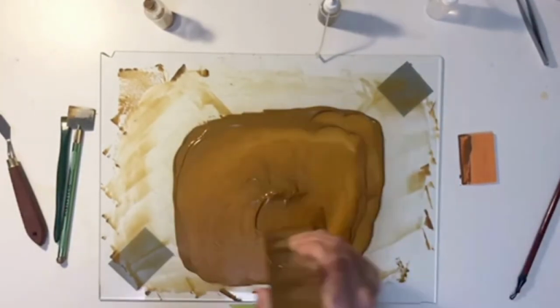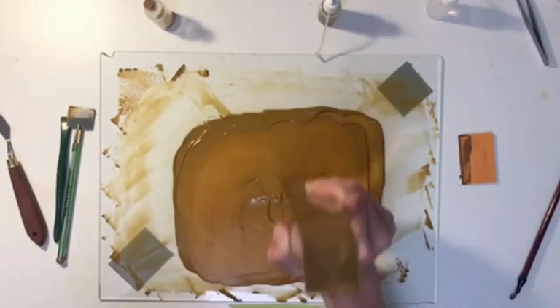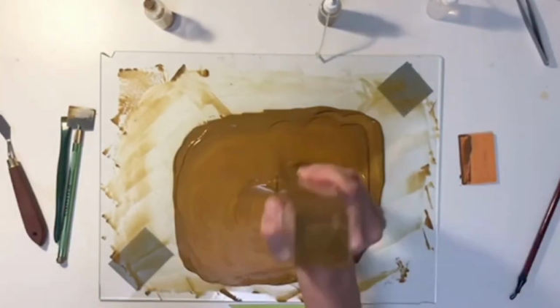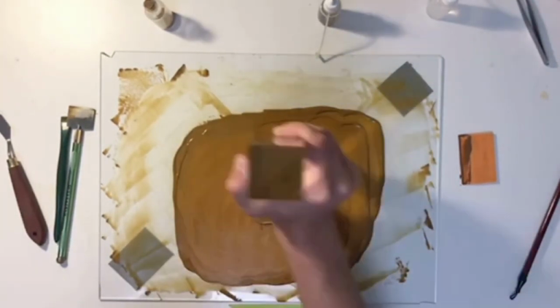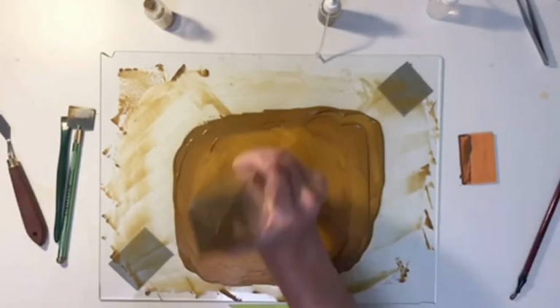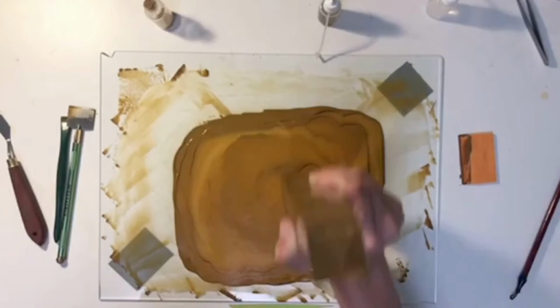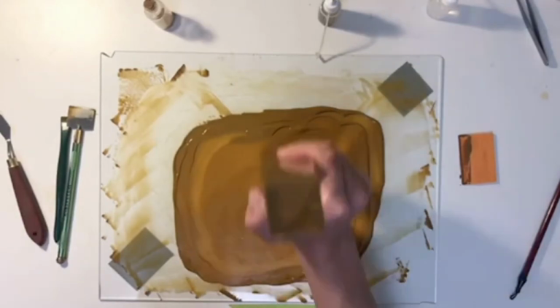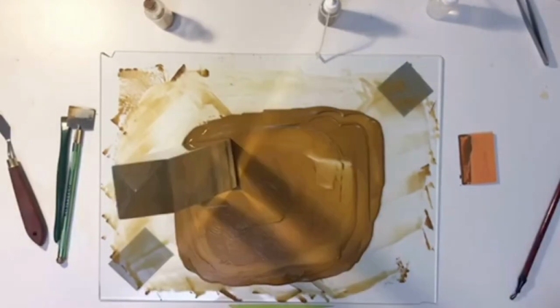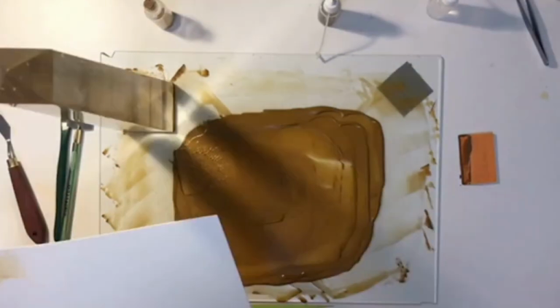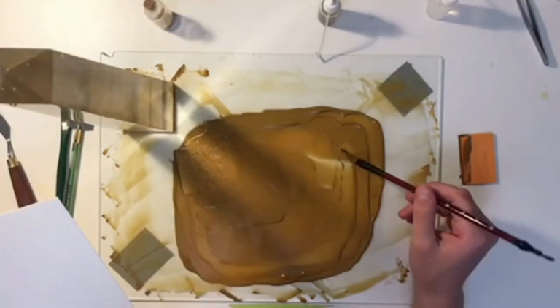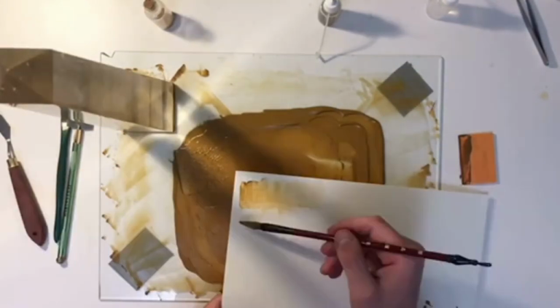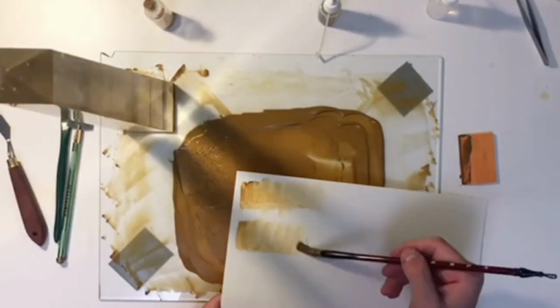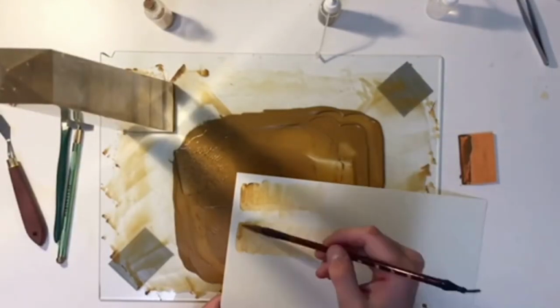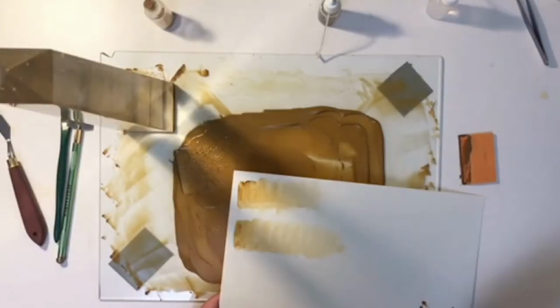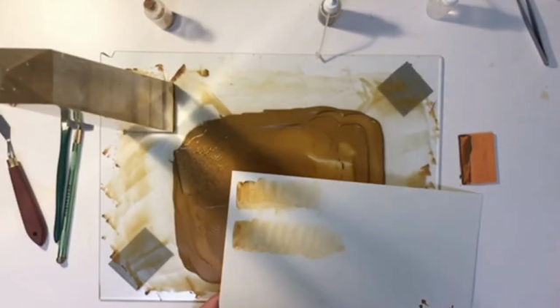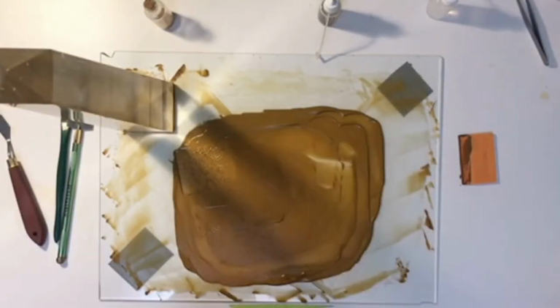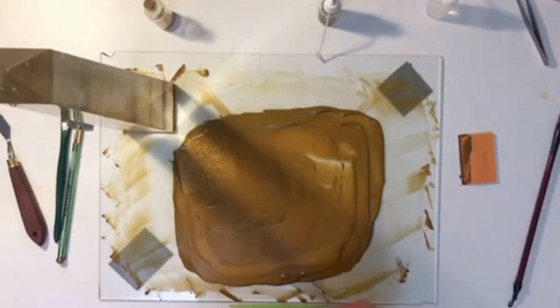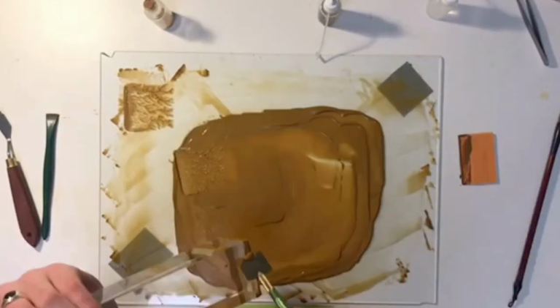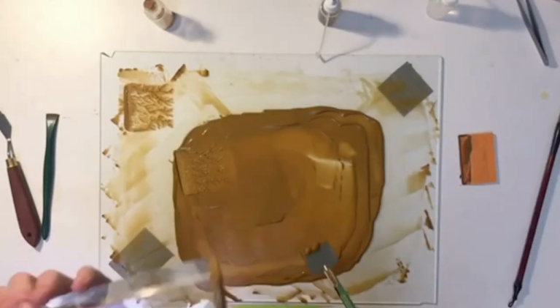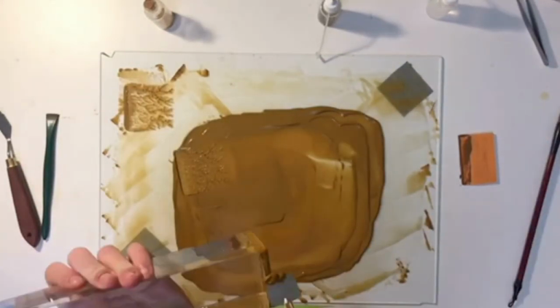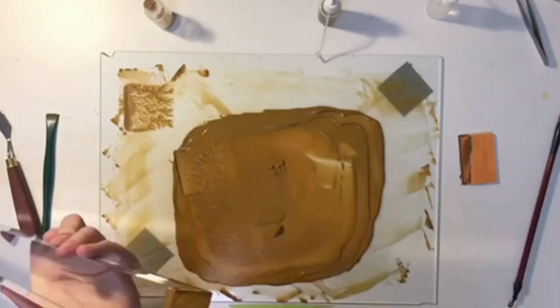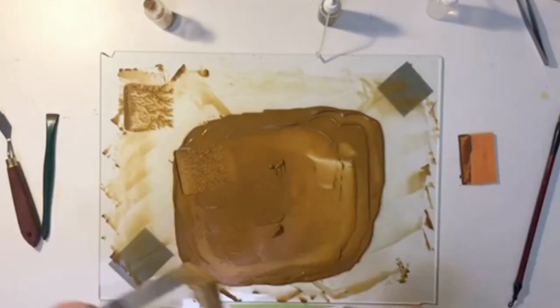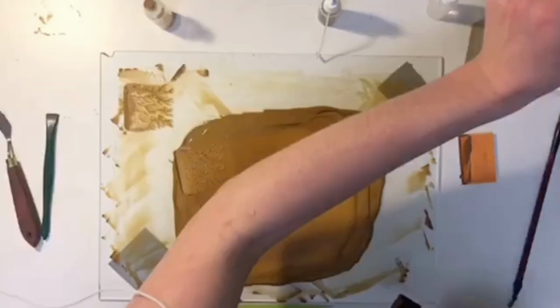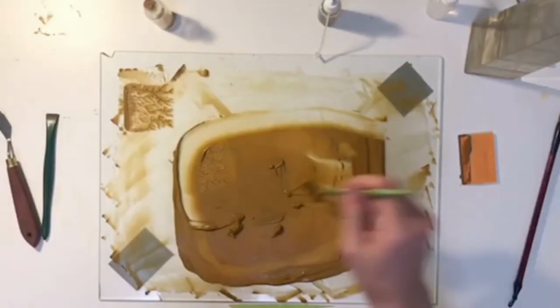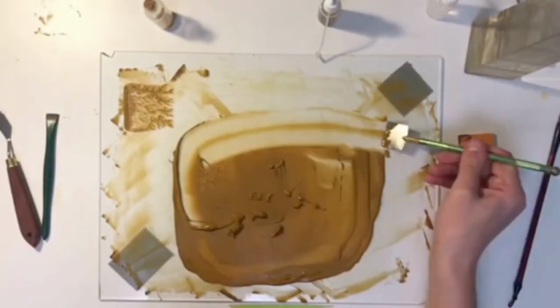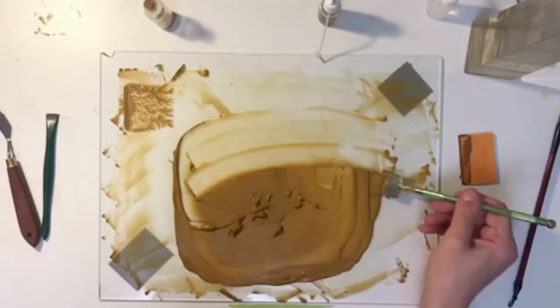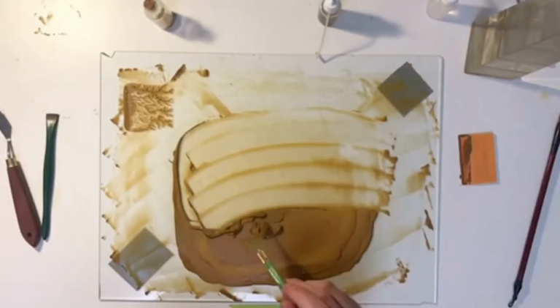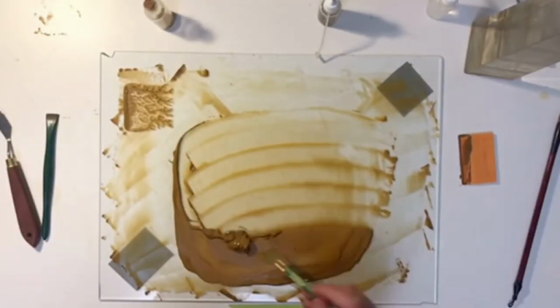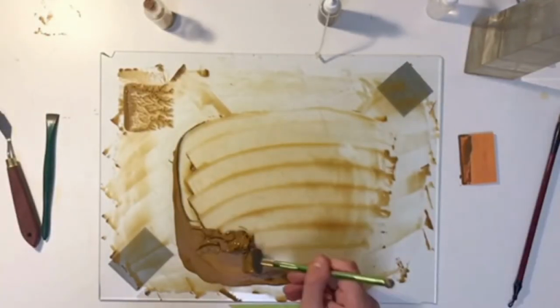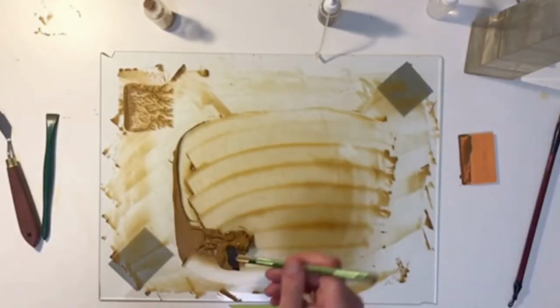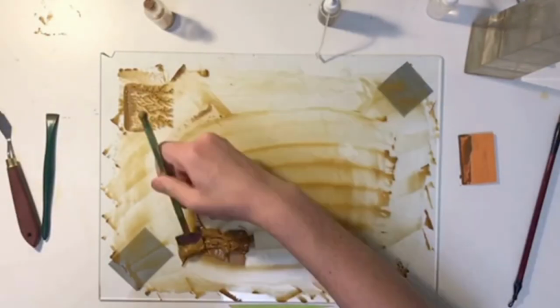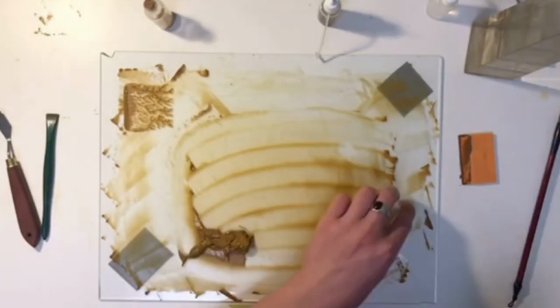The paint I ended up with was below average, but I learned a lot and I think the next paint I make will be even better. I had a lot of fun making it and I think I might have even found a new hobby for myself.